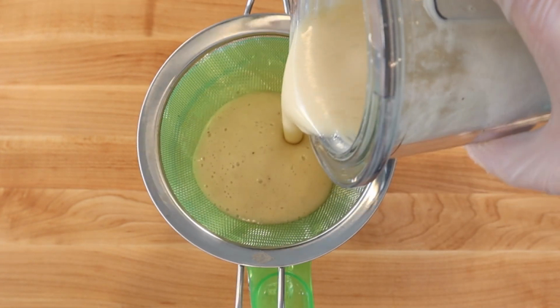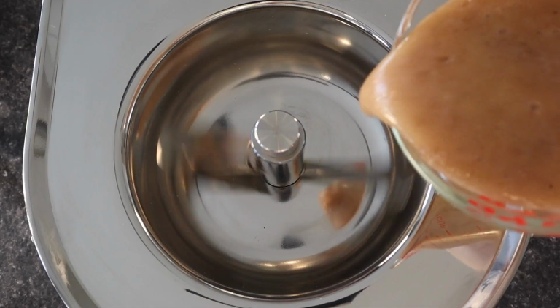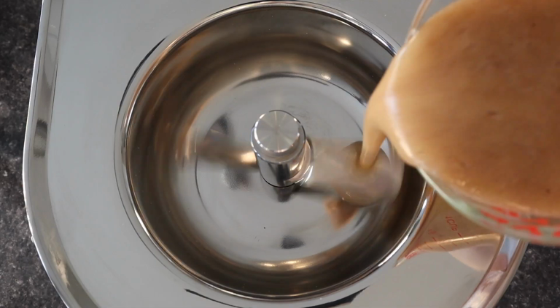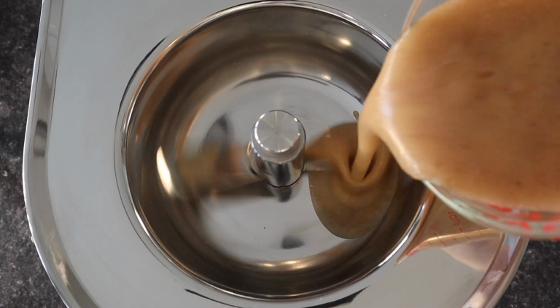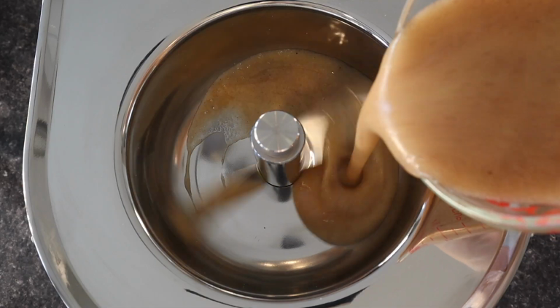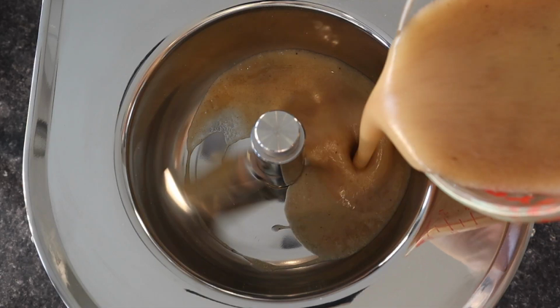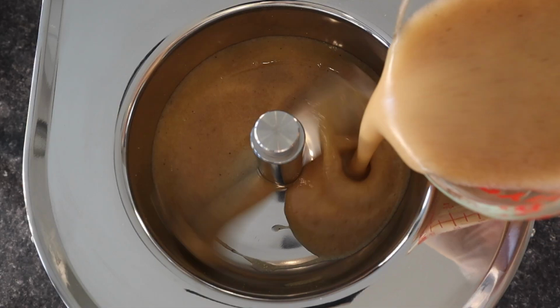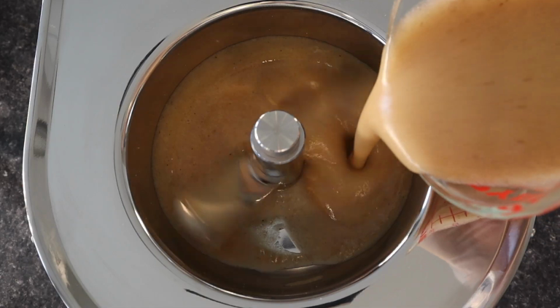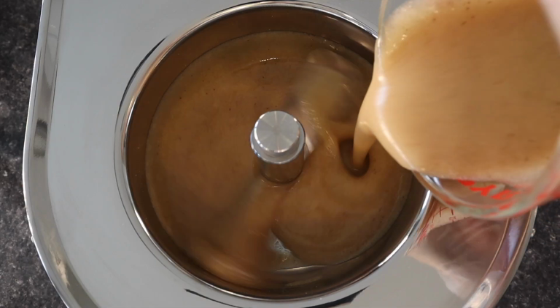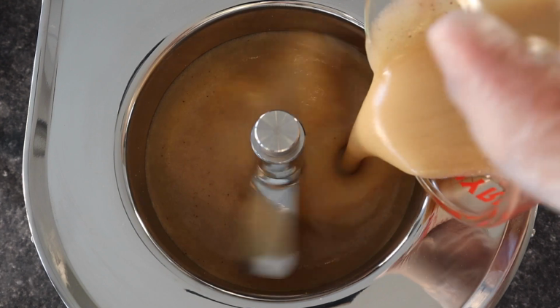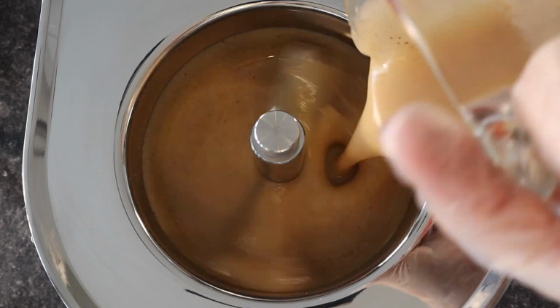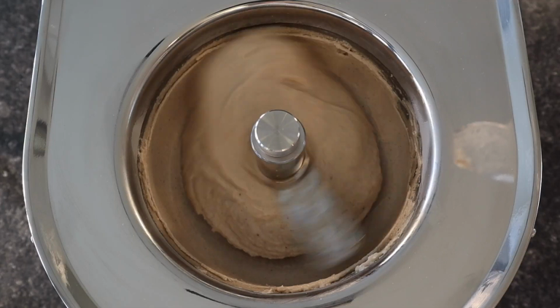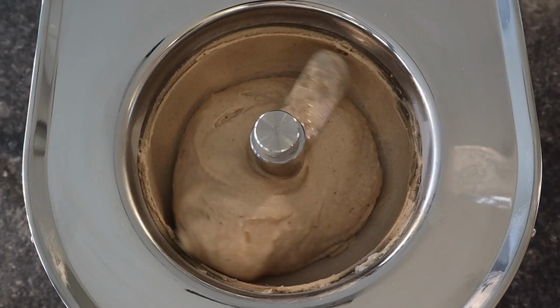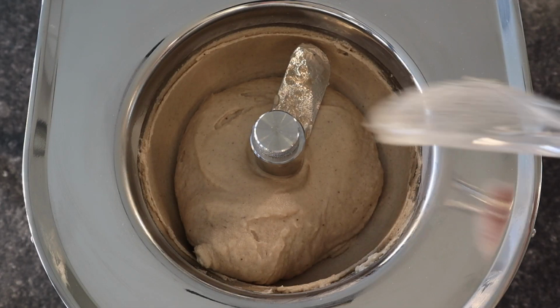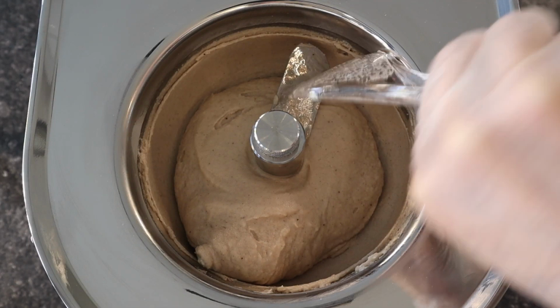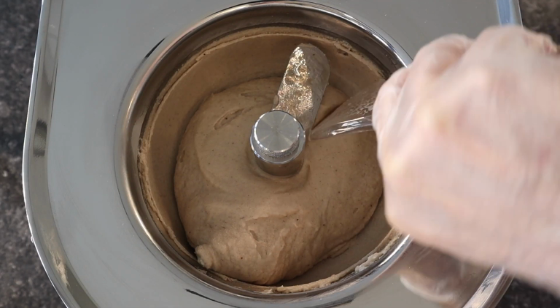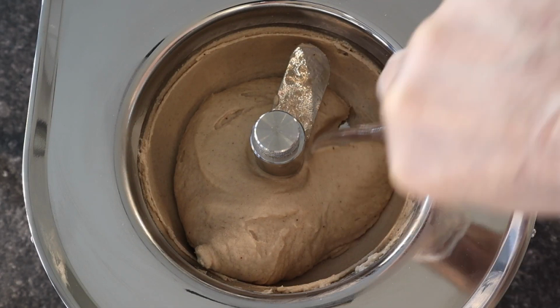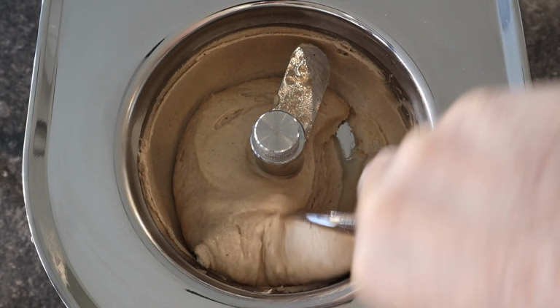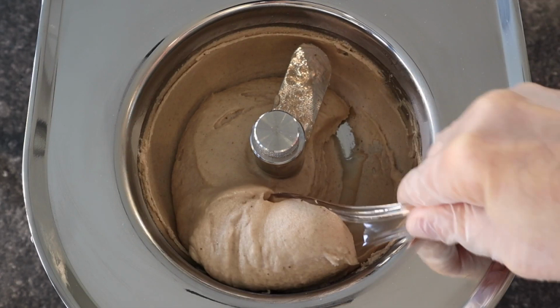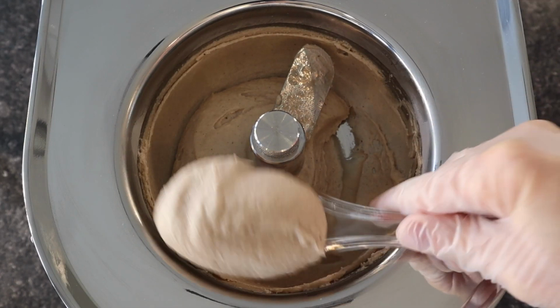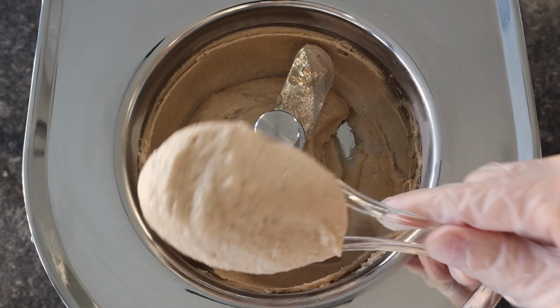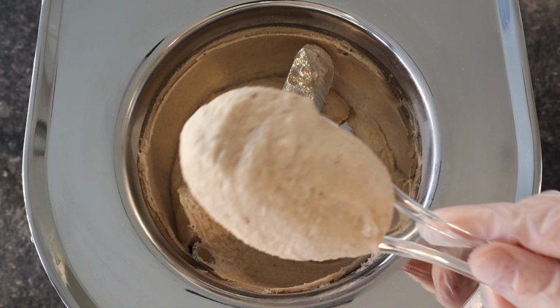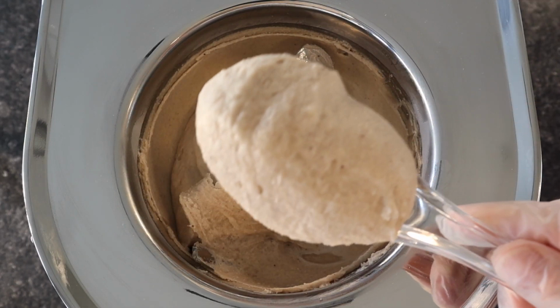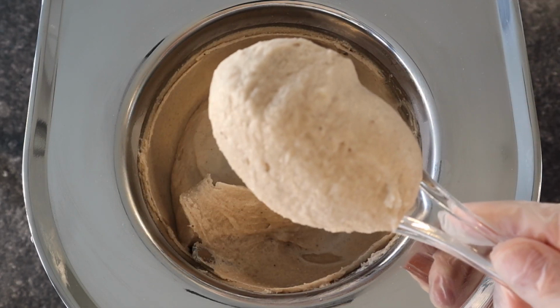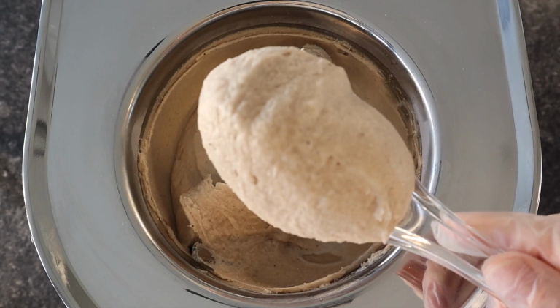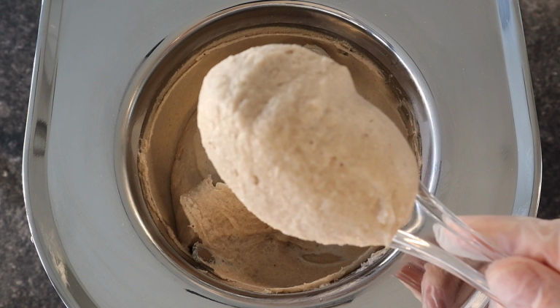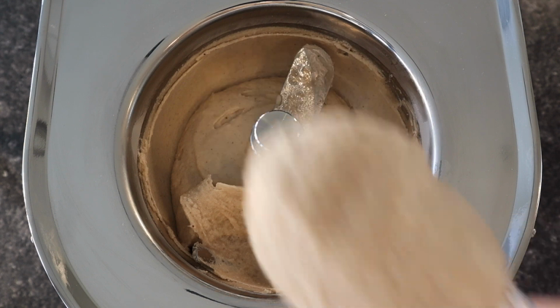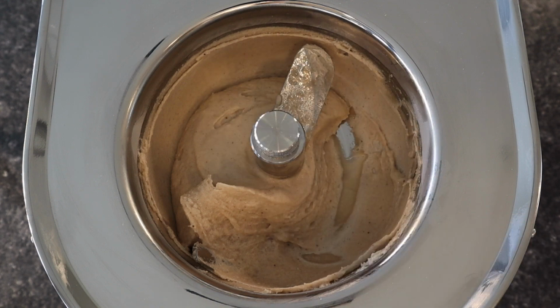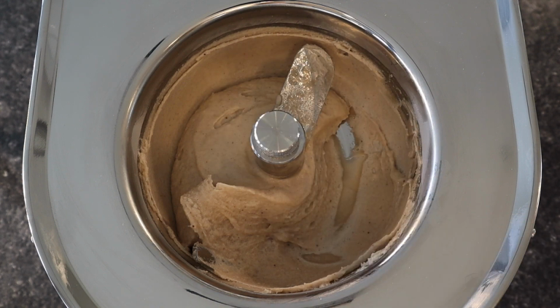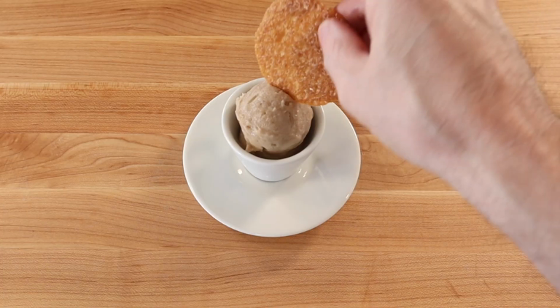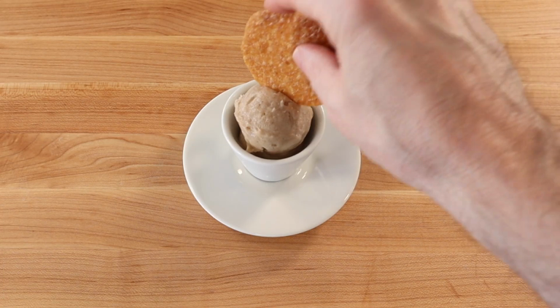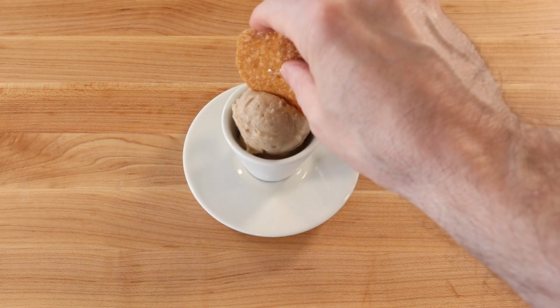Then strain through a fine sieve and freeze in a gelato machine. The sorbet is ready to eat when it has frozen to a nice soft serve consistency. Serve with a walnut lace cookie.